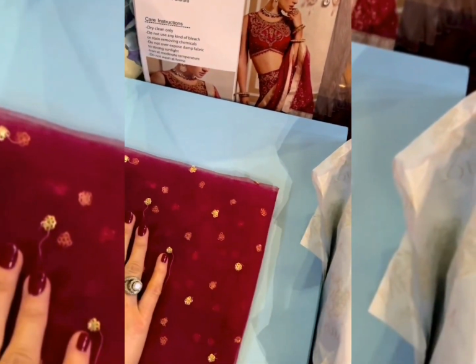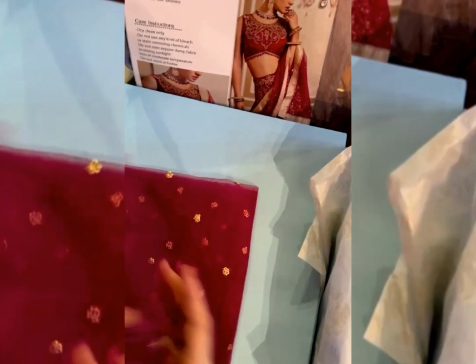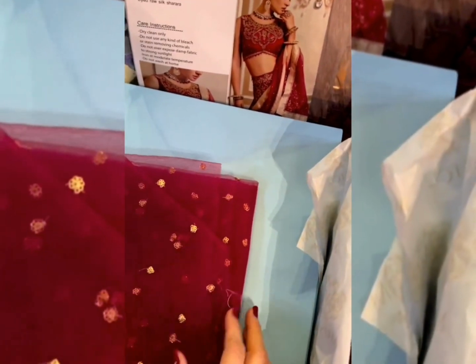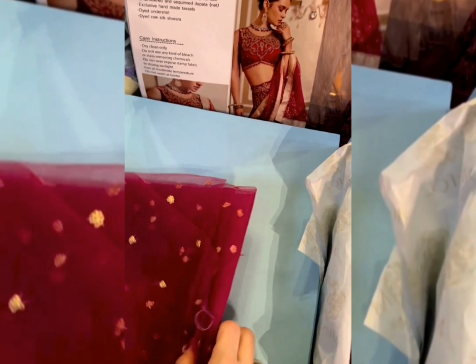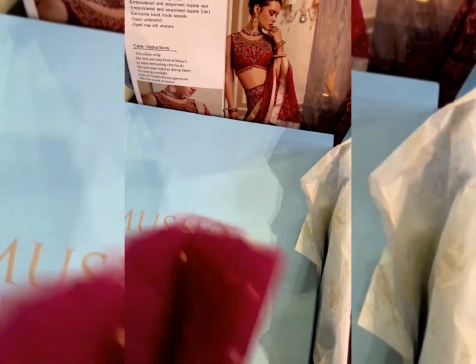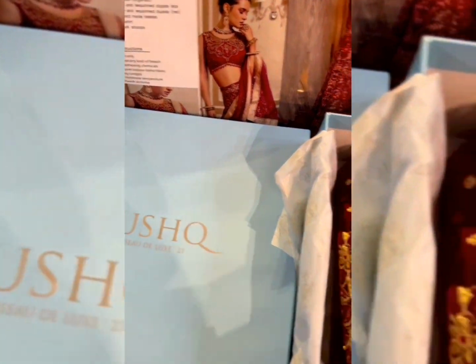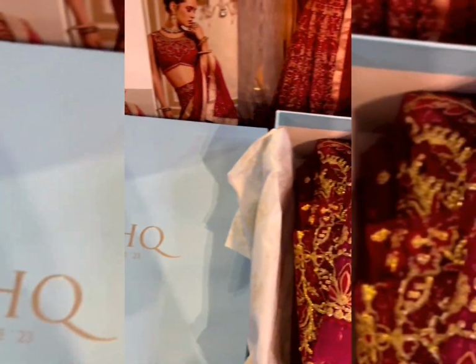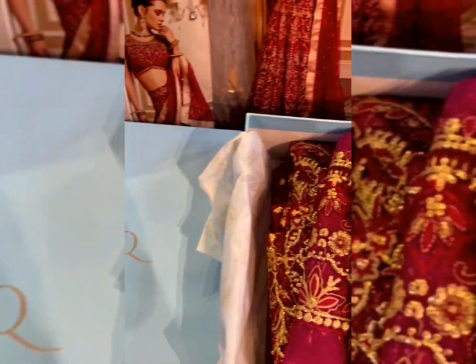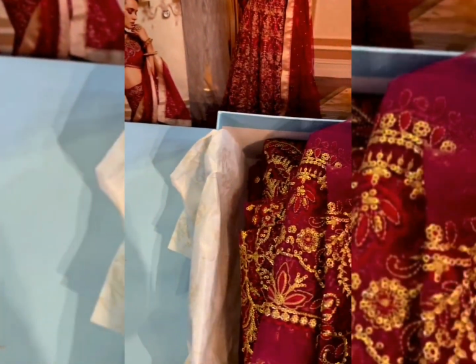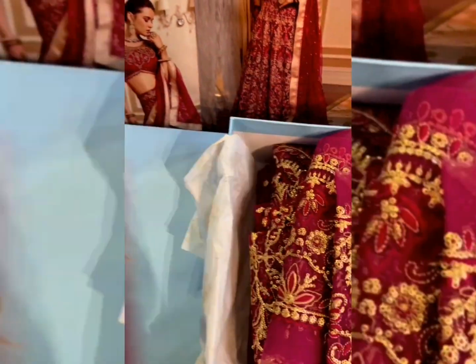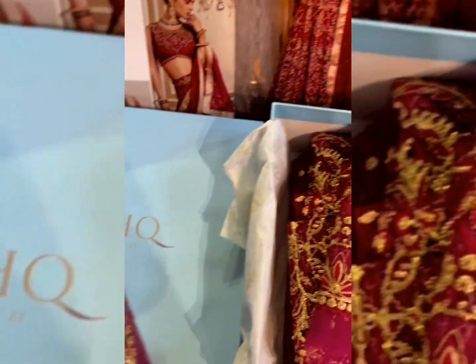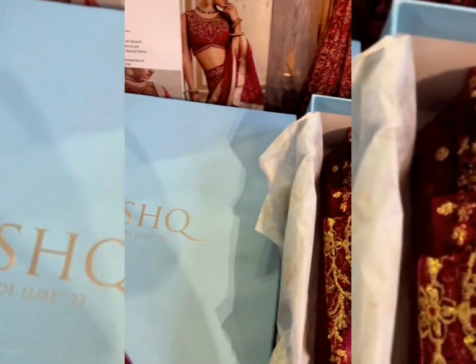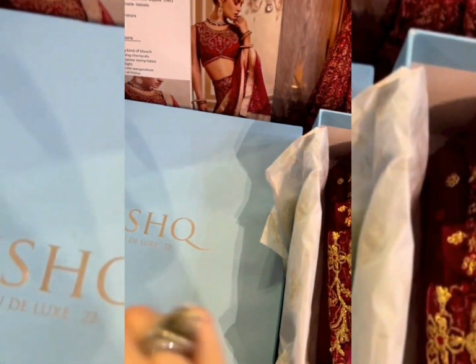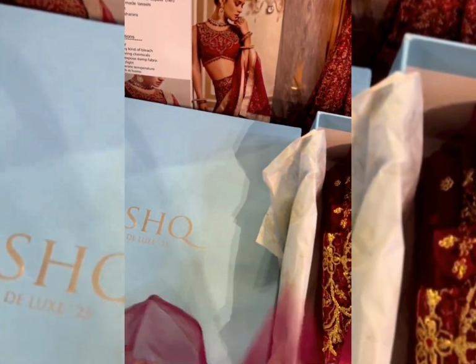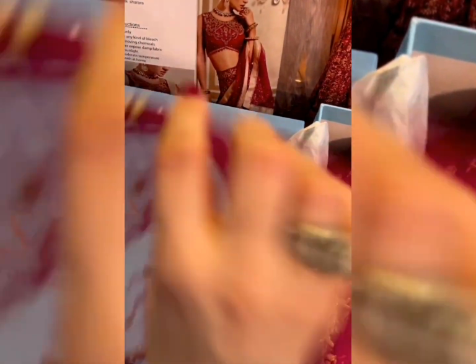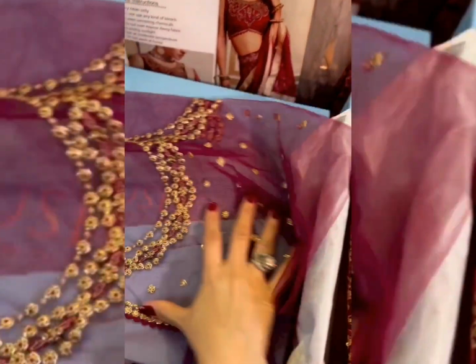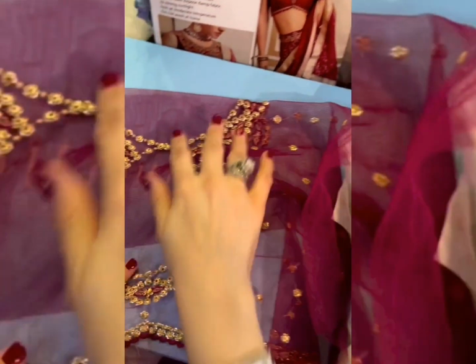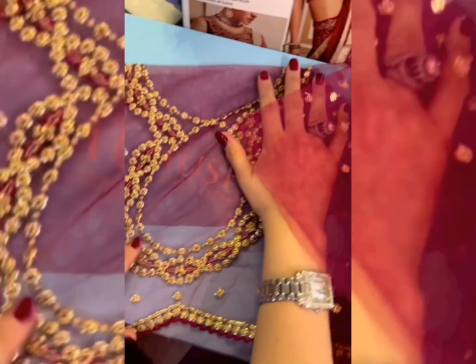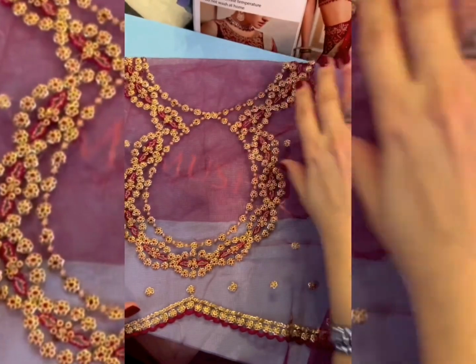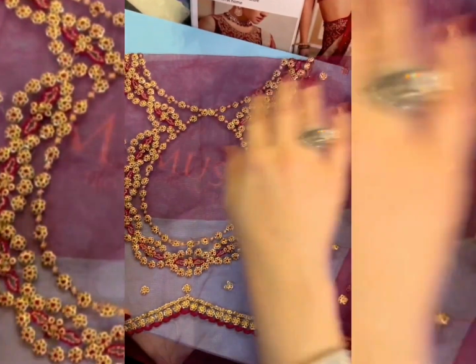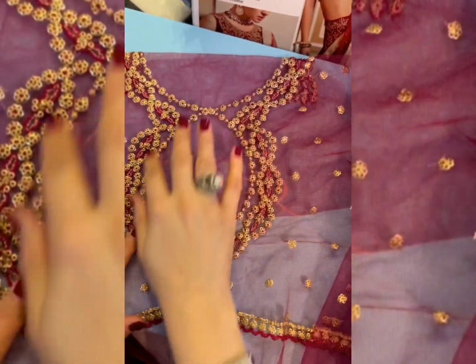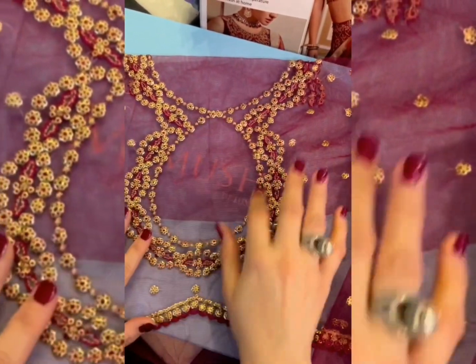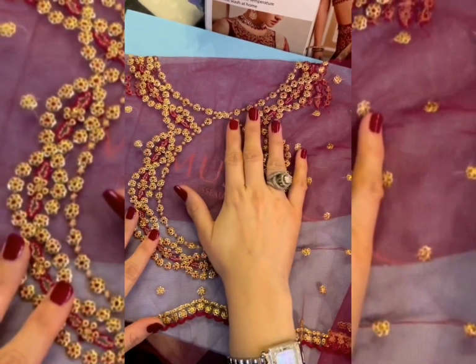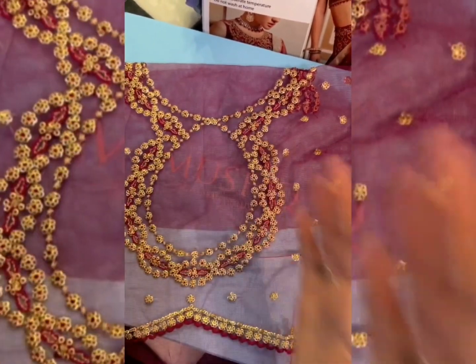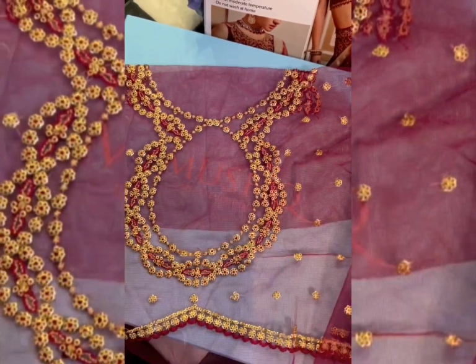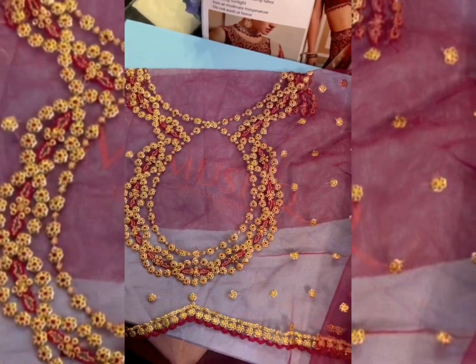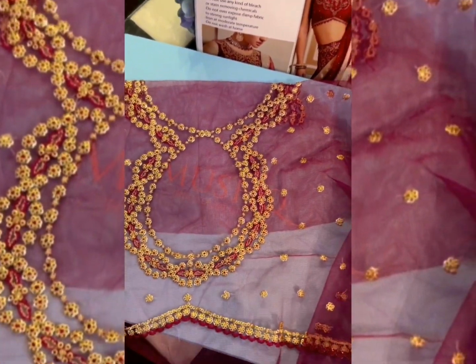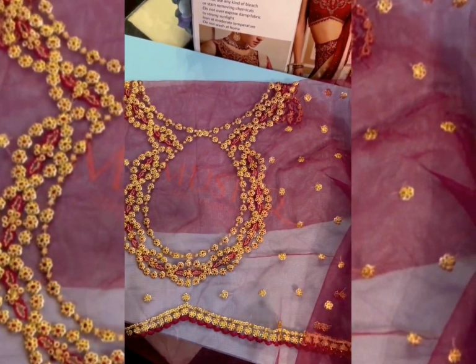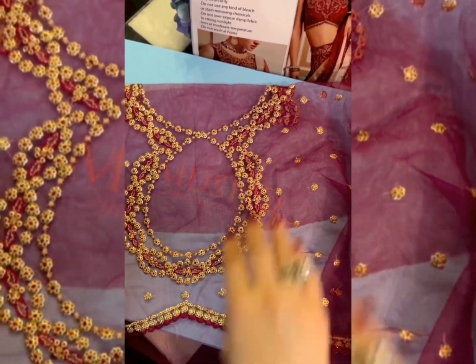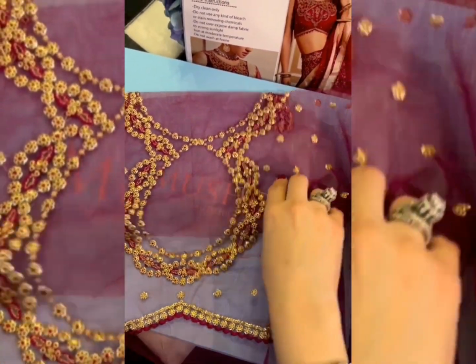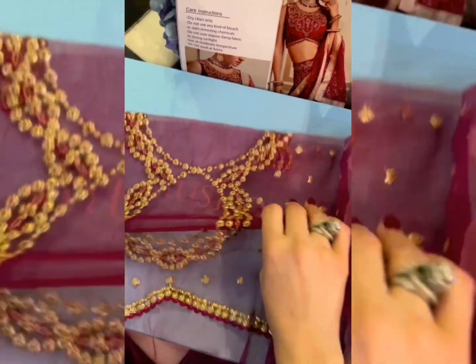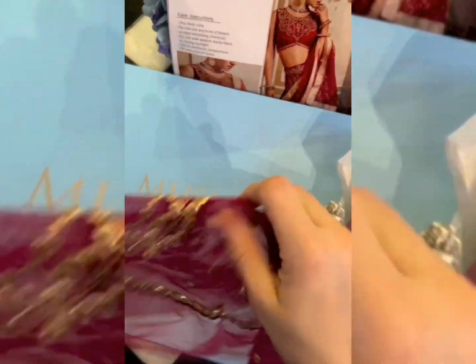This is the sequins sleeves fabric. And this is the back yoke with the keyhole design — you can have it cut out, or if you want it covered and modest, you can just keep it this way.